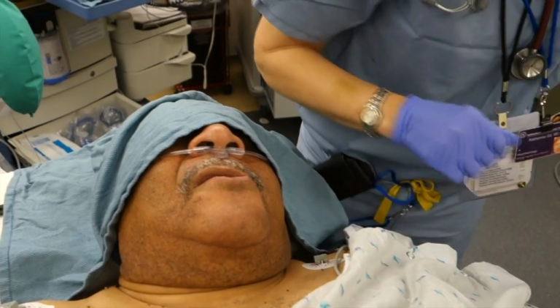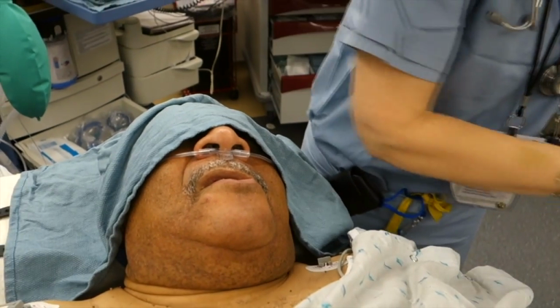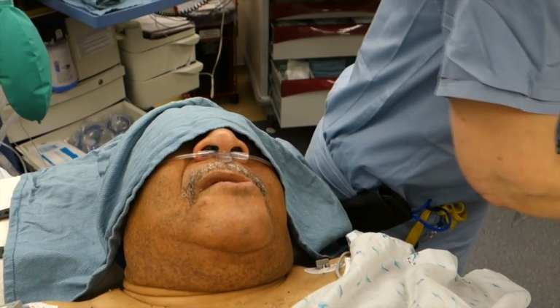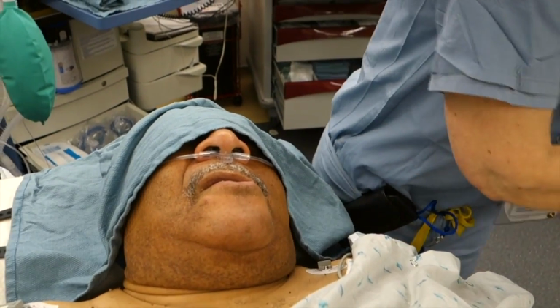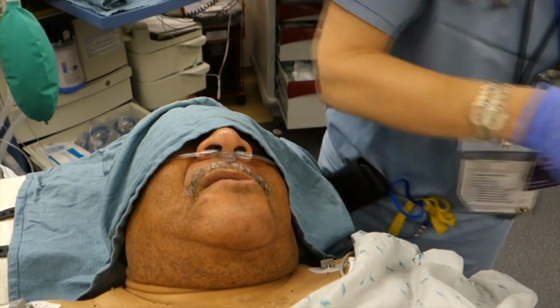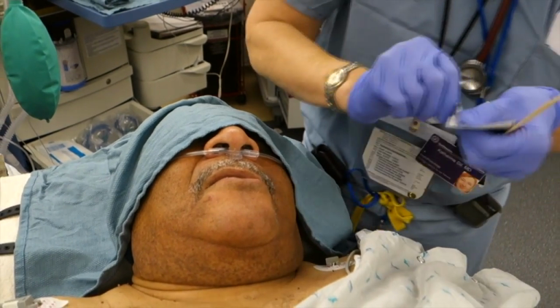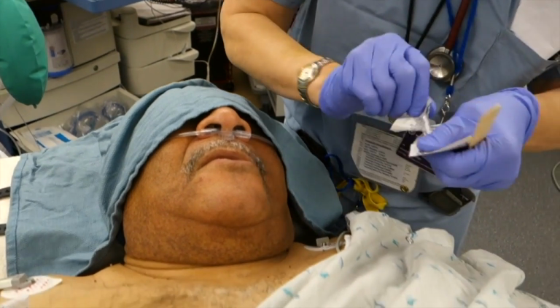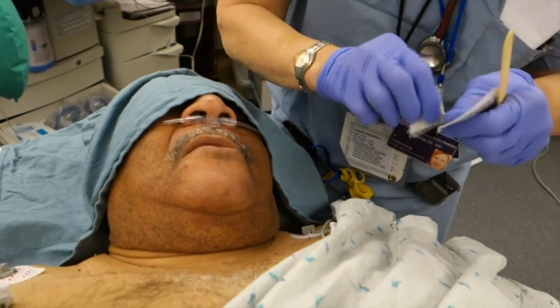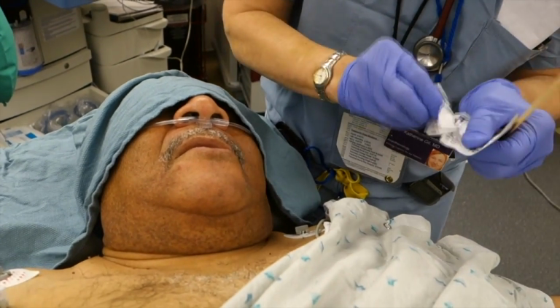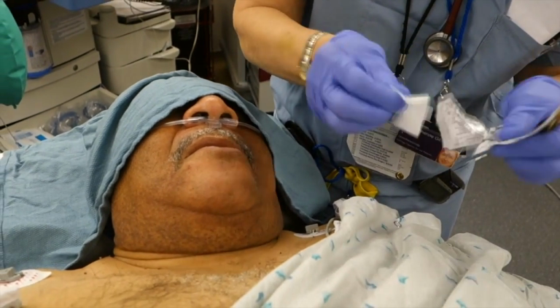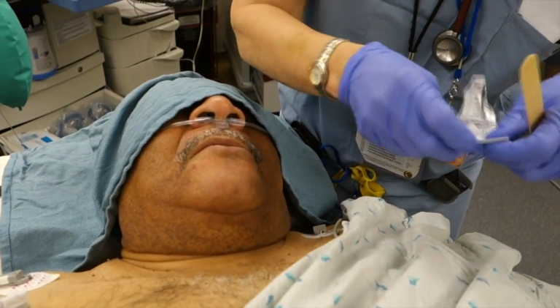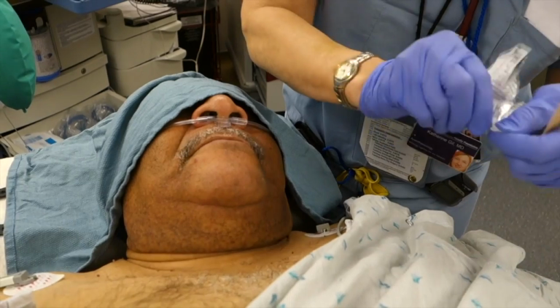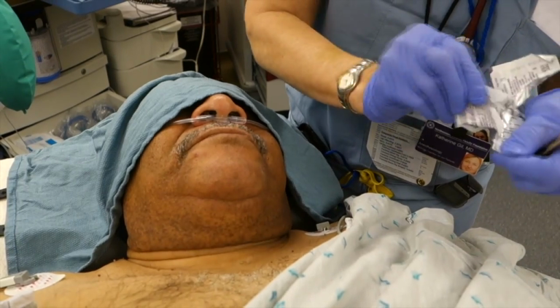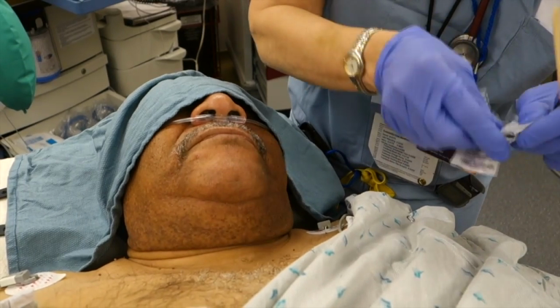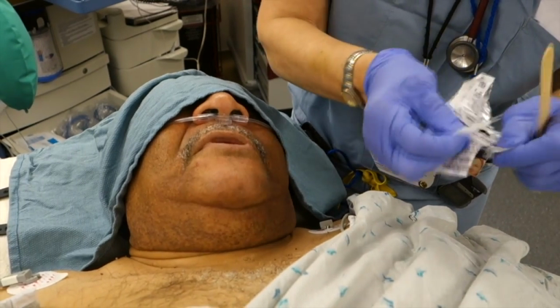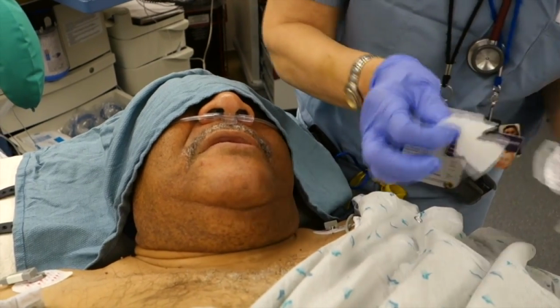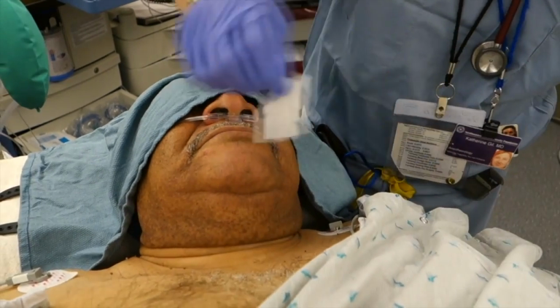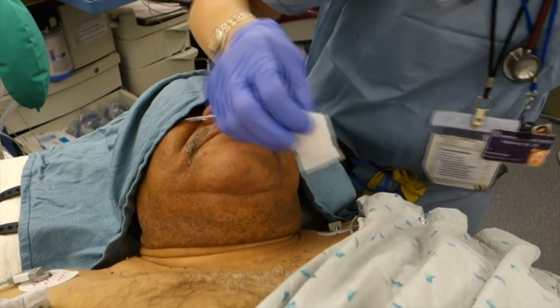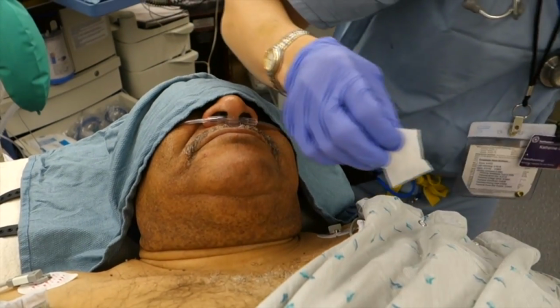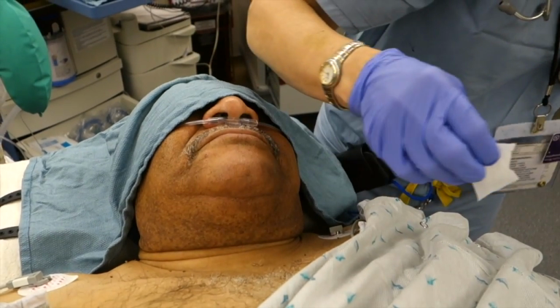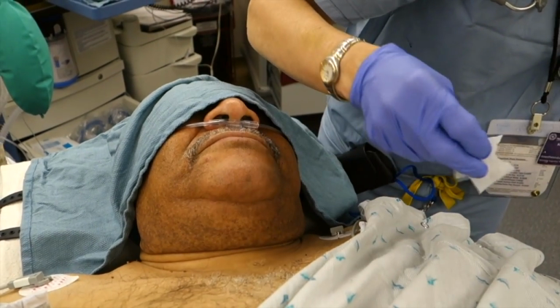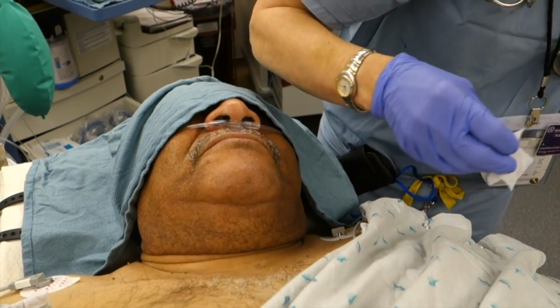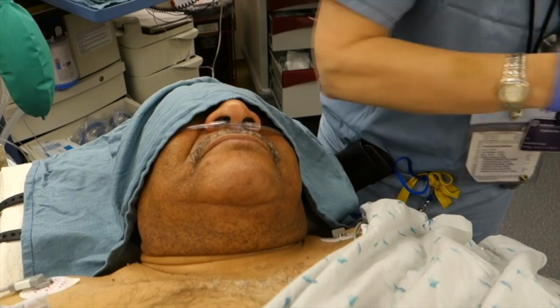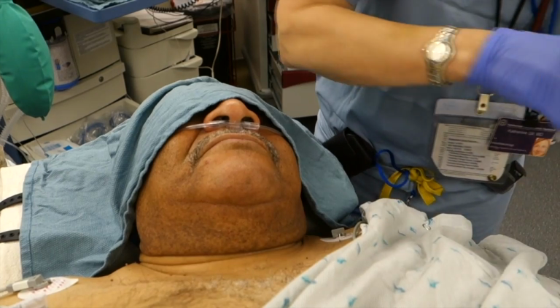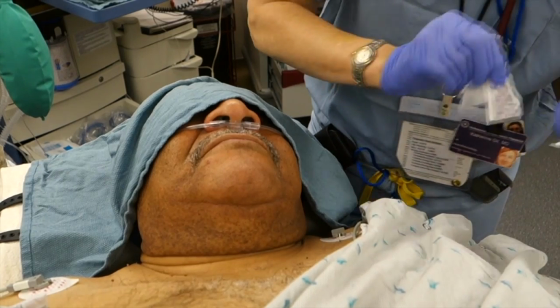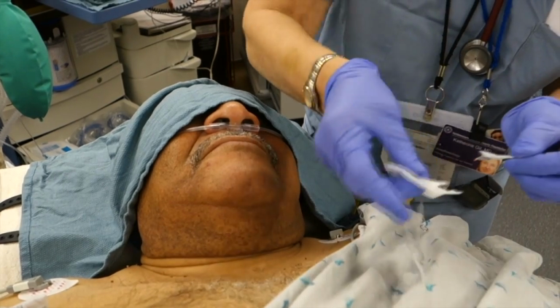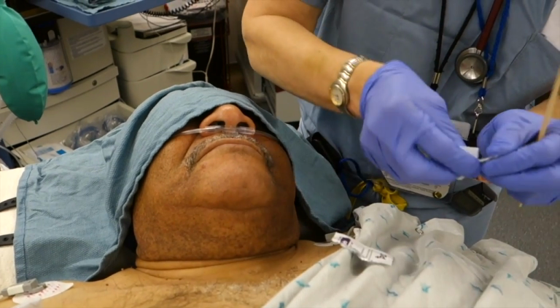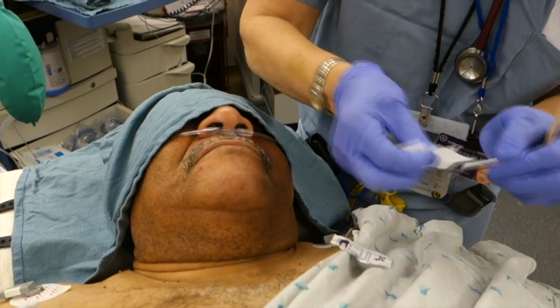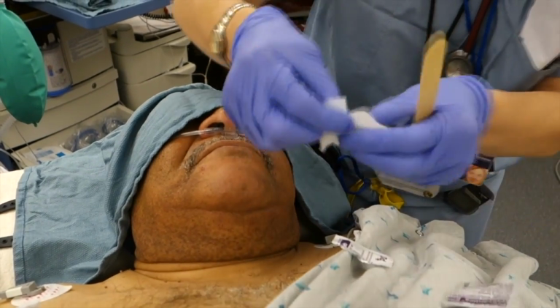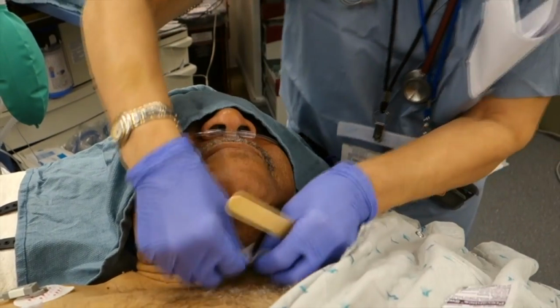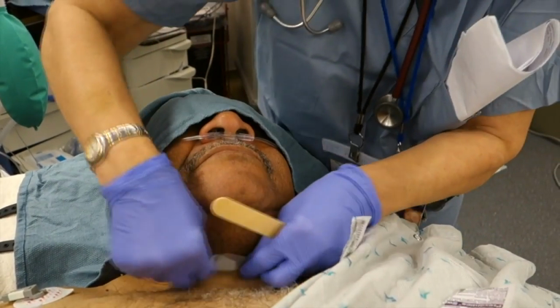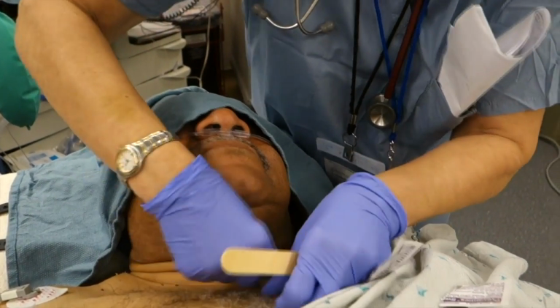Okay, I'm going to just prep the neck area now. You can swallow now — that's it. I'm just going to be wiping your neck with a little bit of alcohol here. You're doing fine, everything's good.